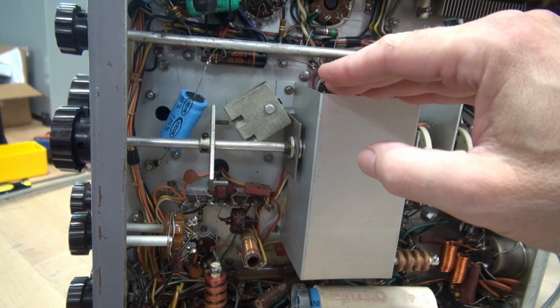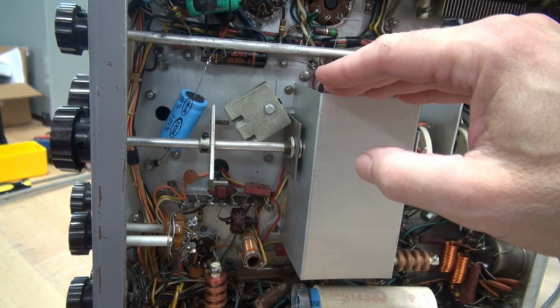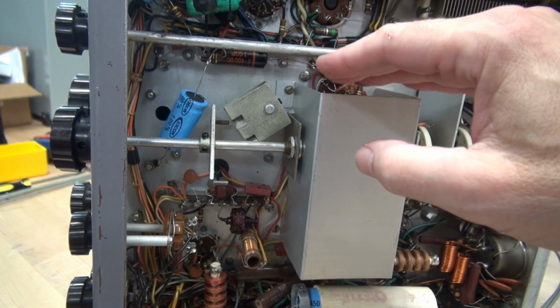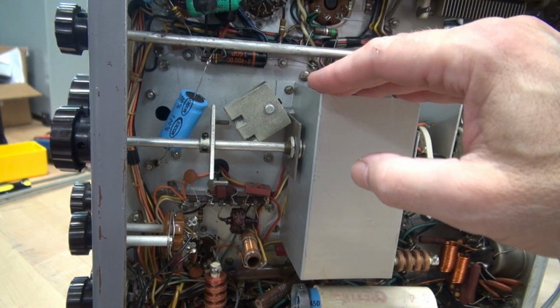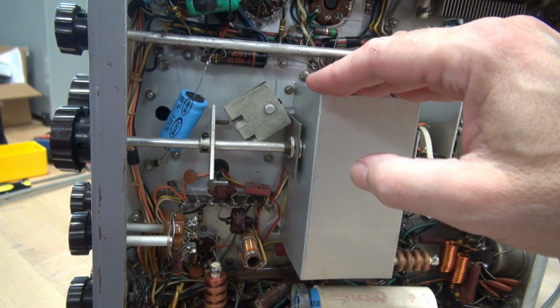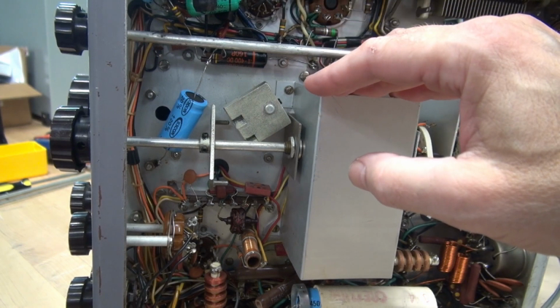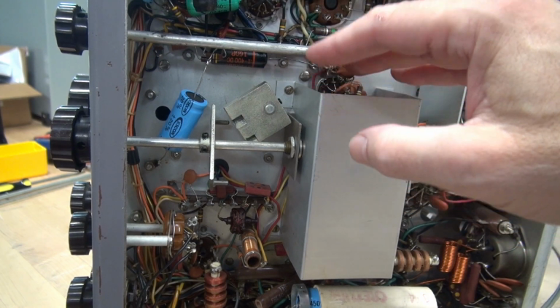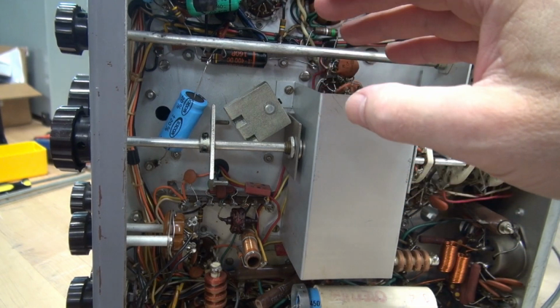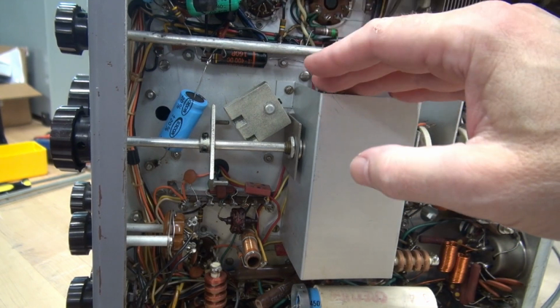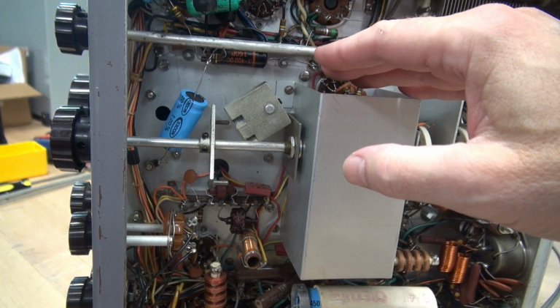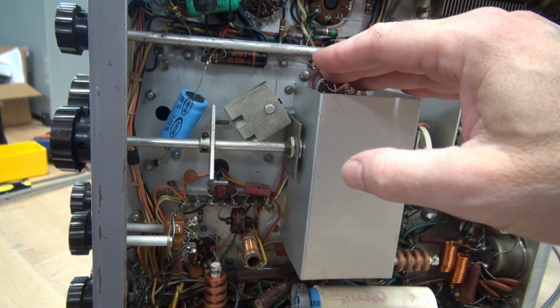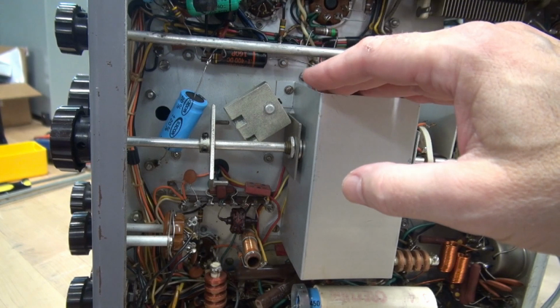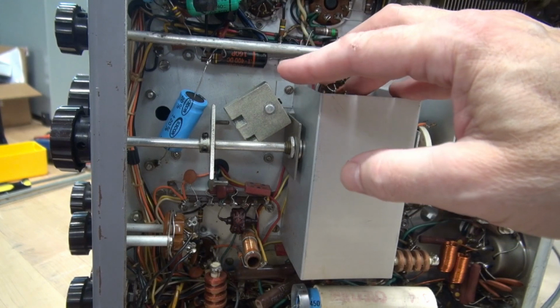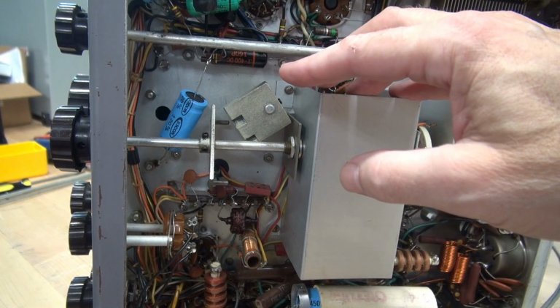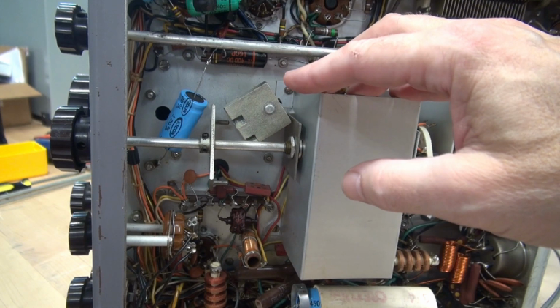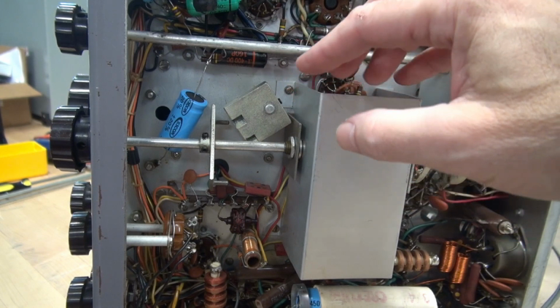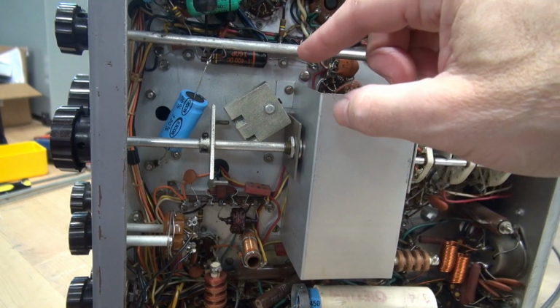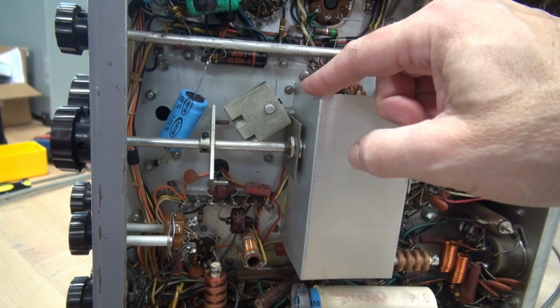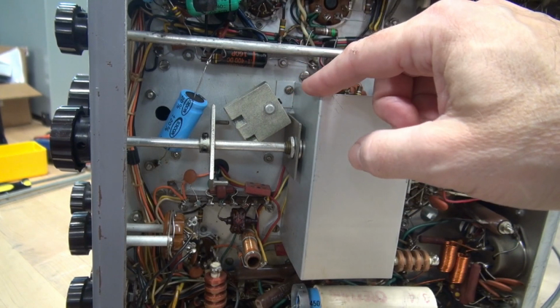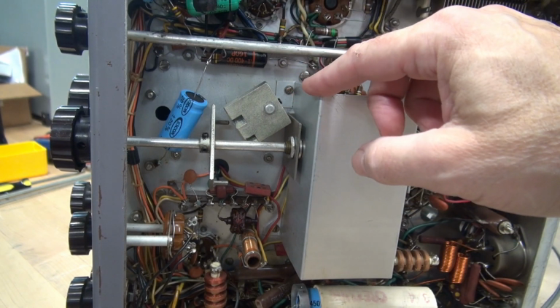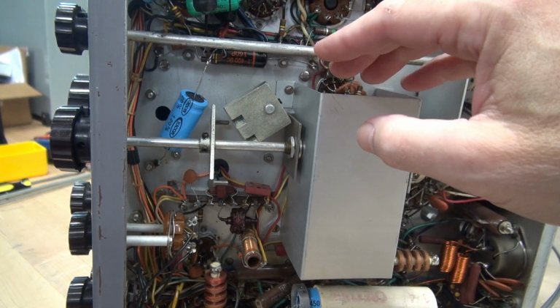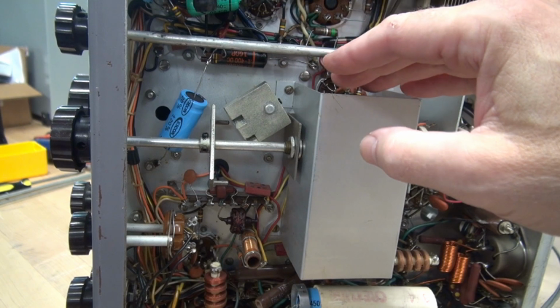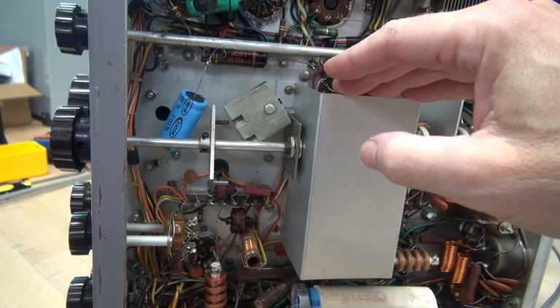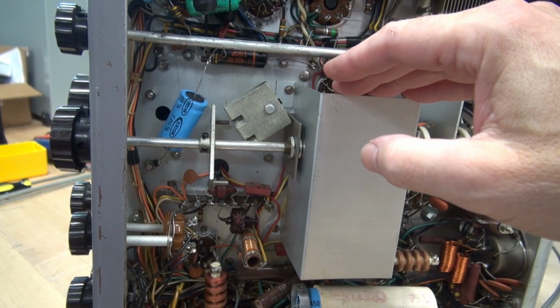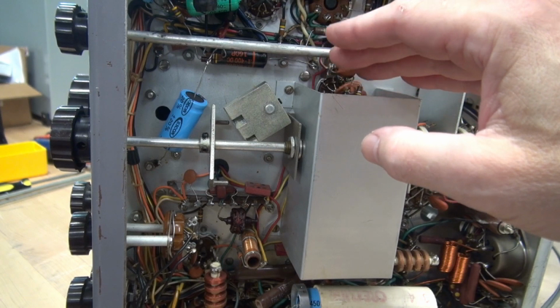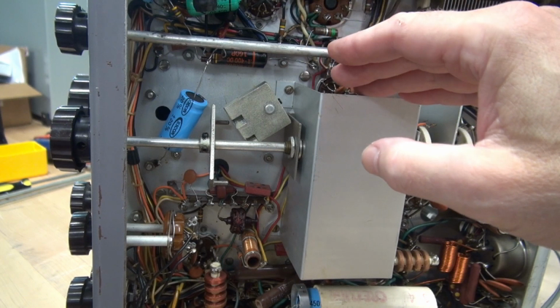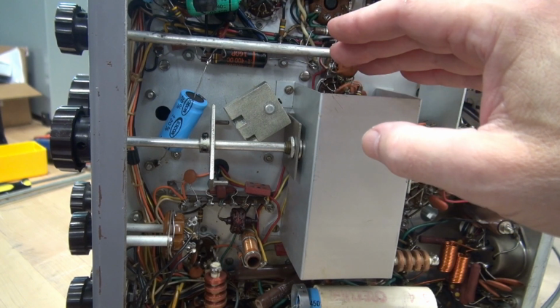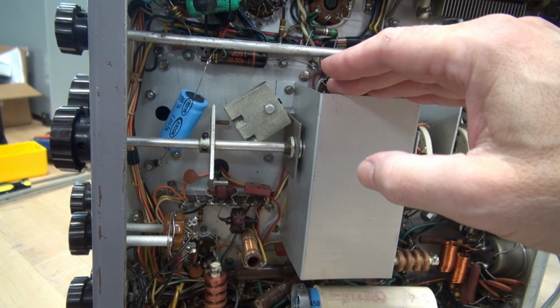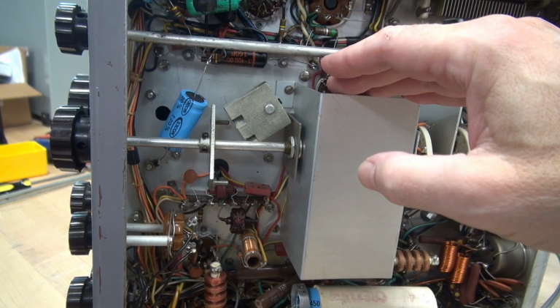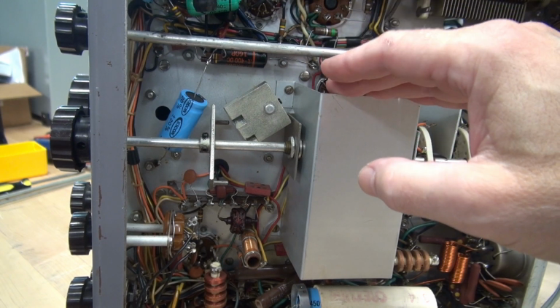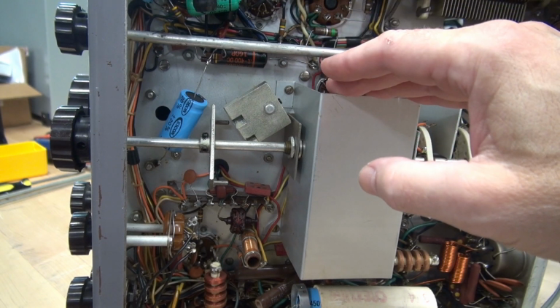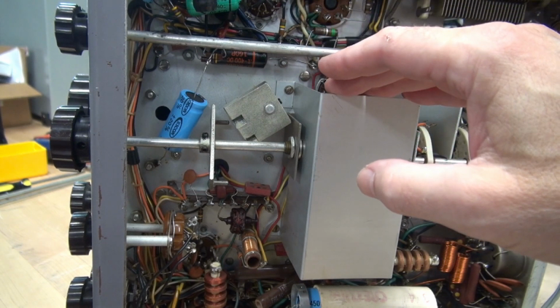Unfortunately, the only way to fix it is to remove the entire VFO cage in the front panel, get that switch out of there, maybe clean and lube it or replace it. It's quite the job.